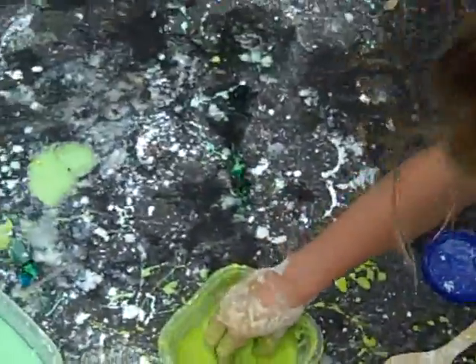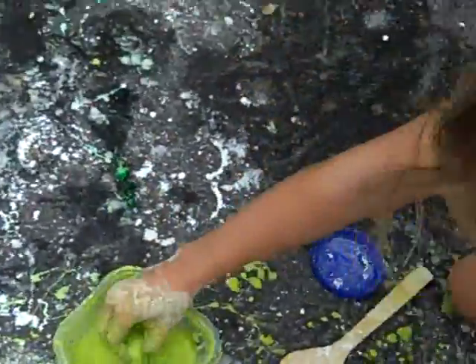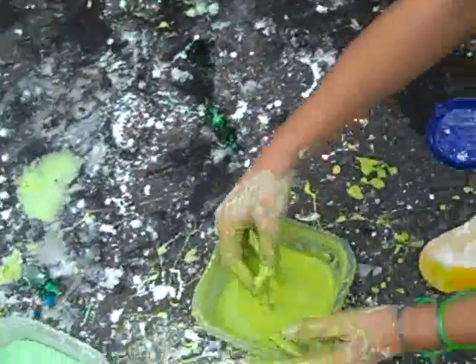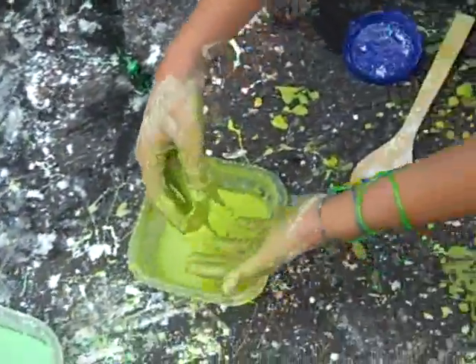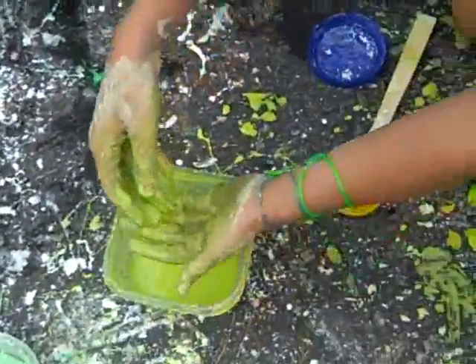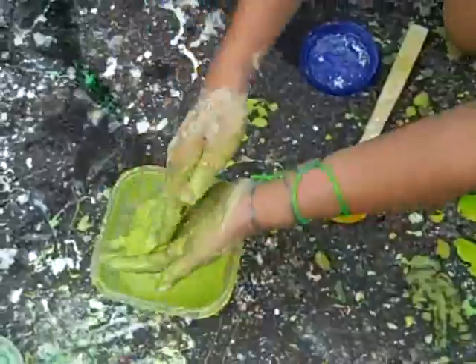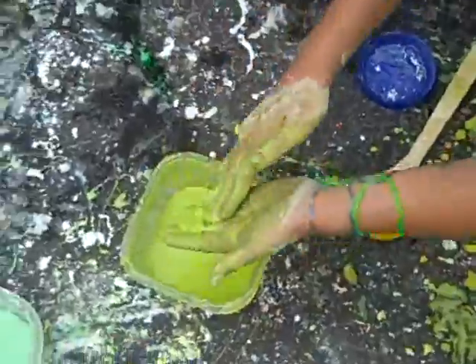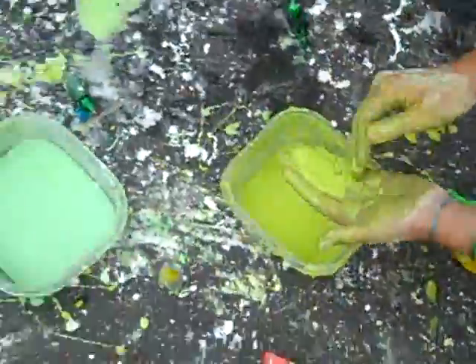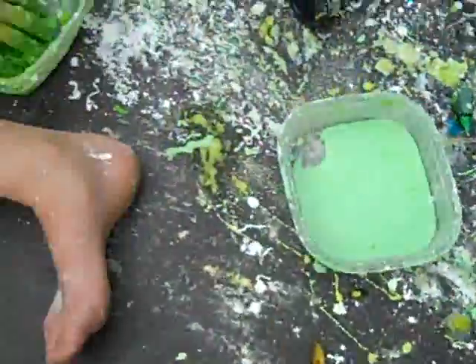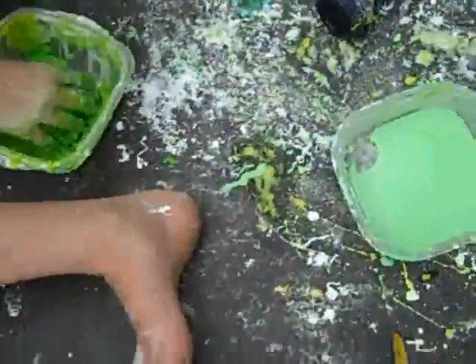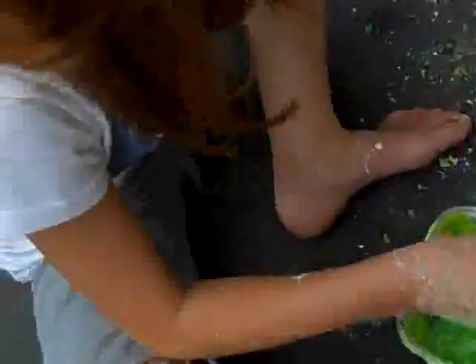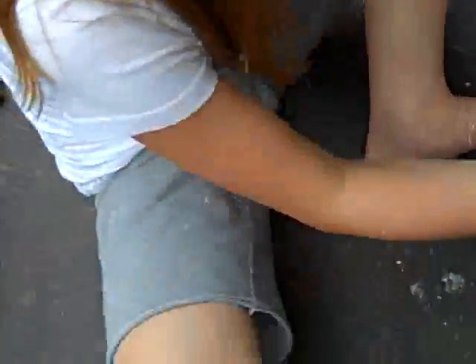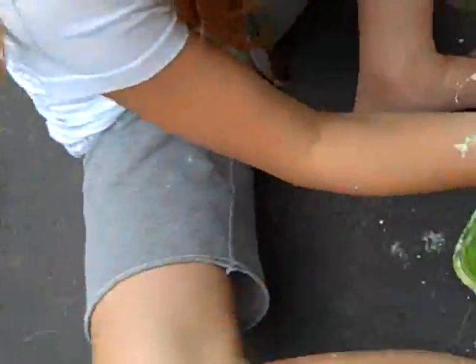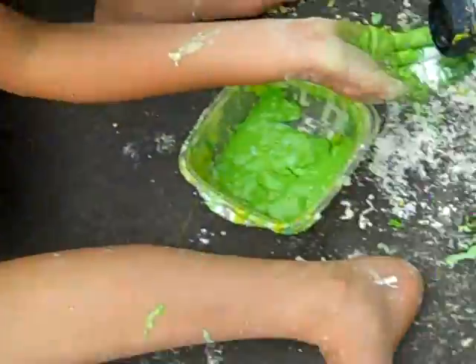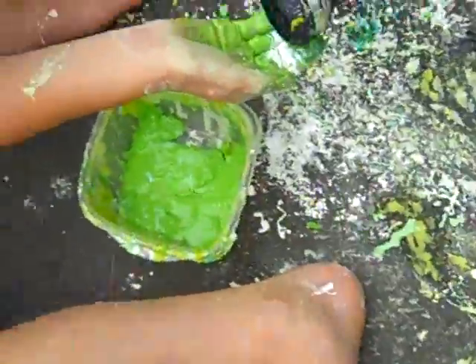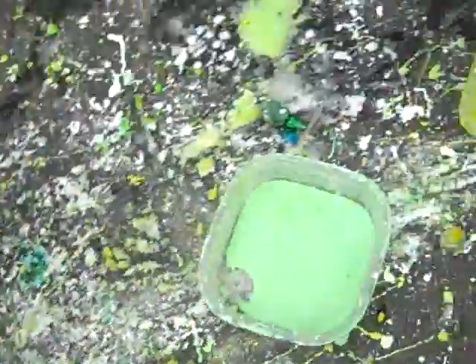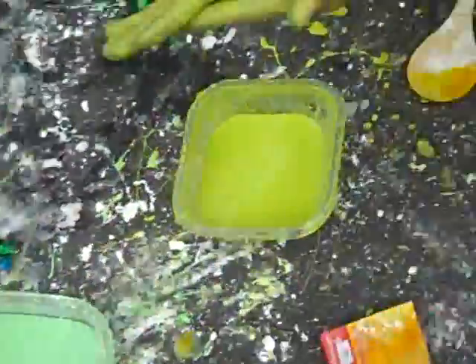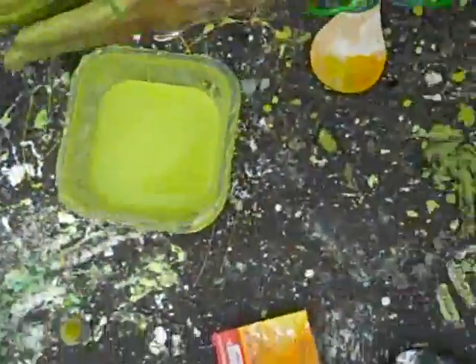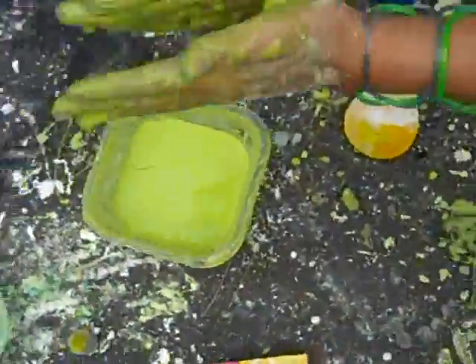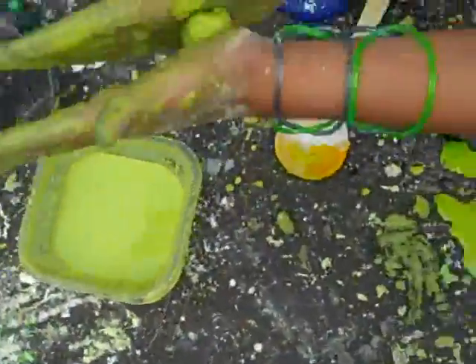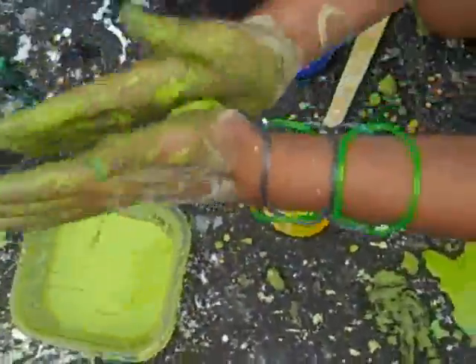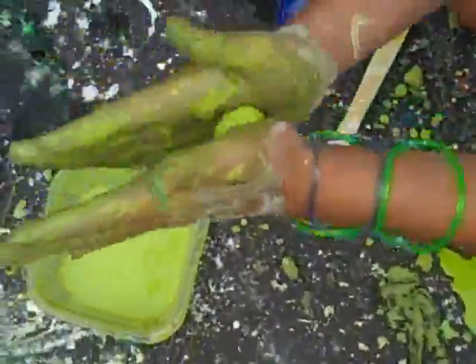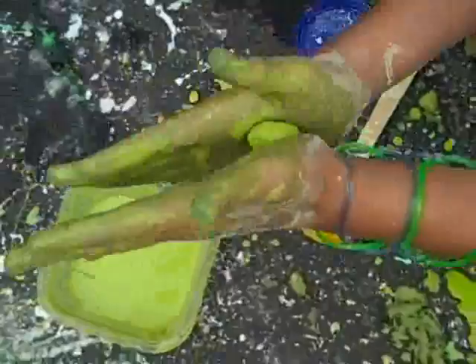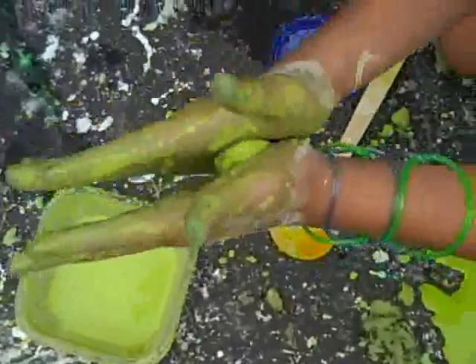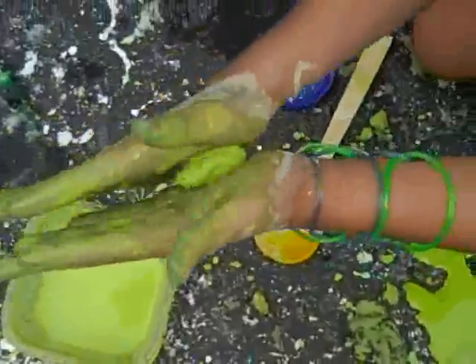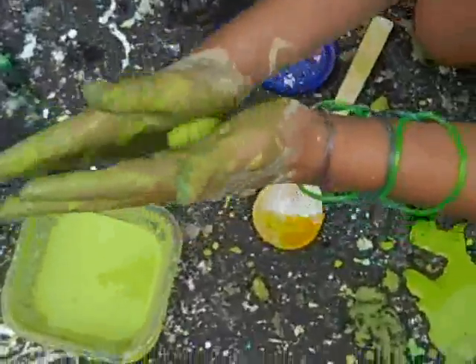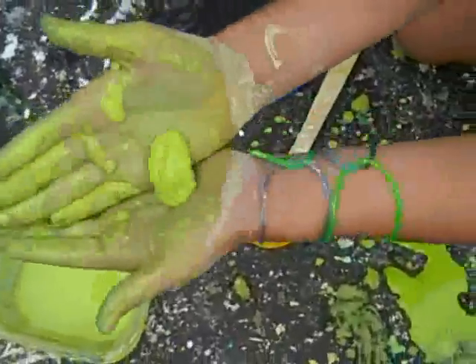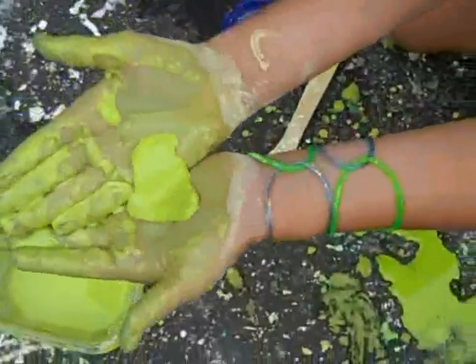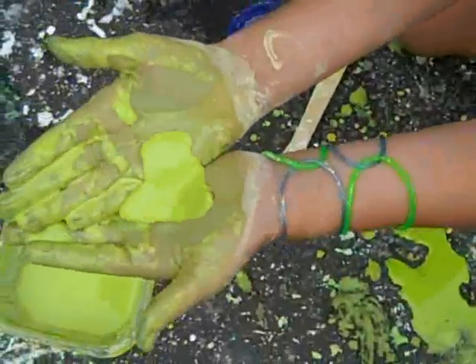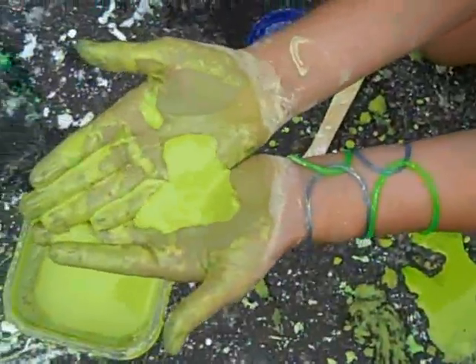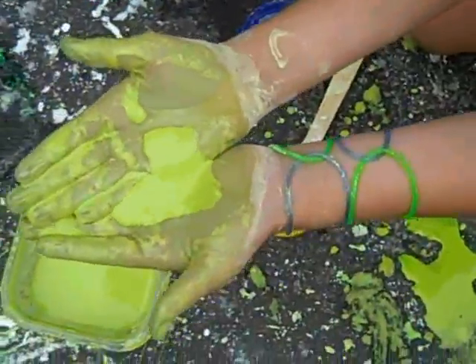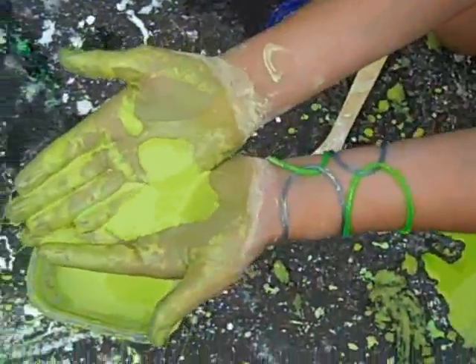But then it's kind of hard, and it's really cool because if you roll it up in a ball — Sophia, do an example. Here, I'm rolling it. If you roll it up into a ball and then you let go, it turns to liquid again.